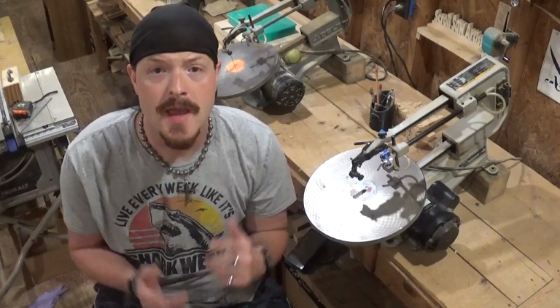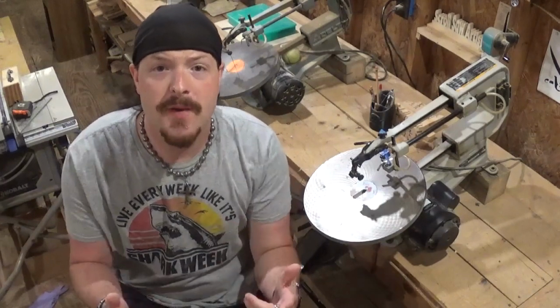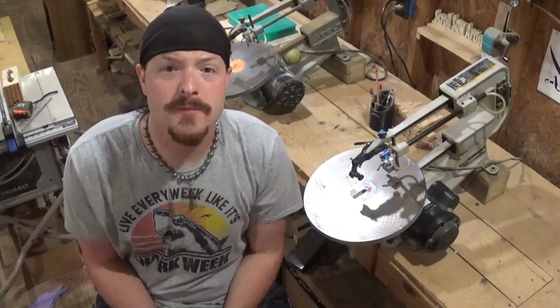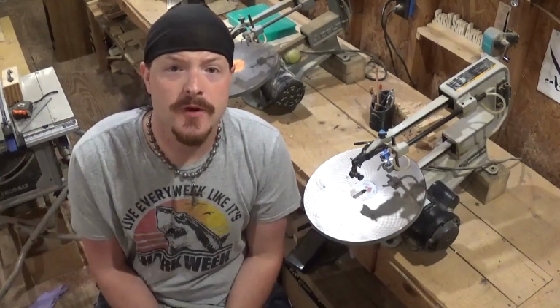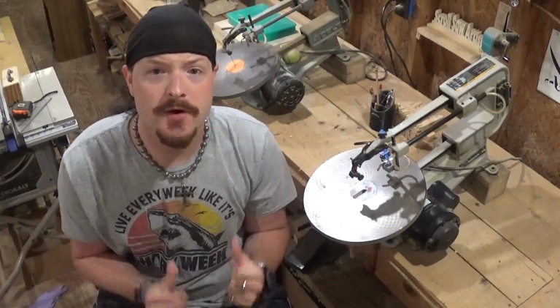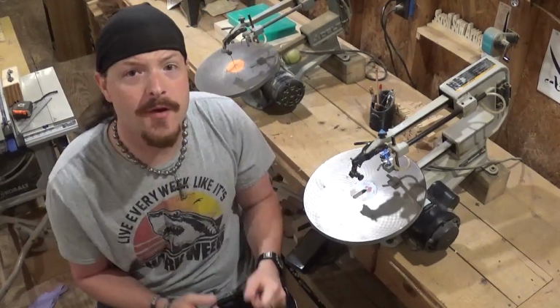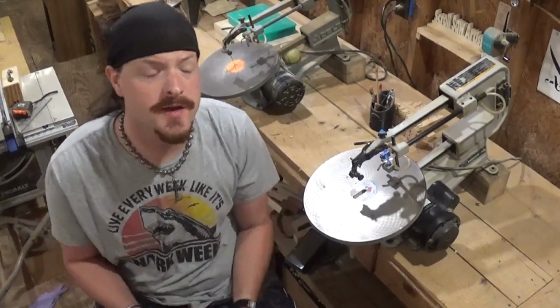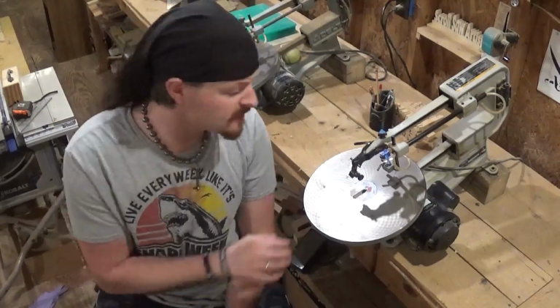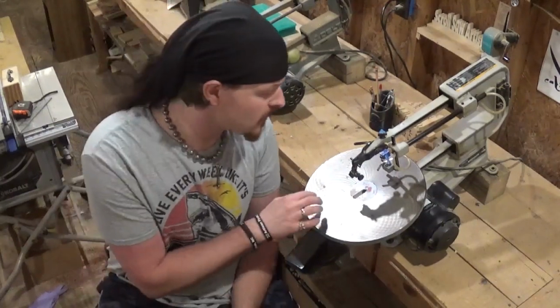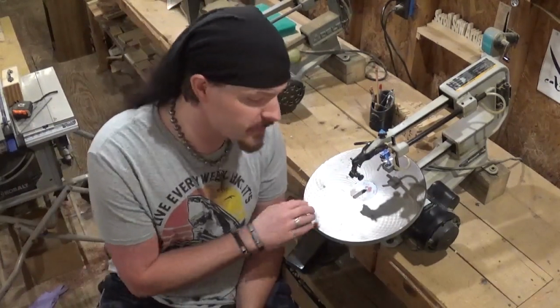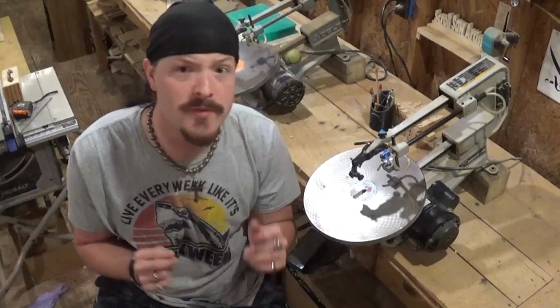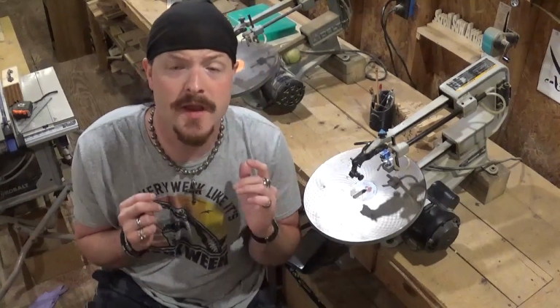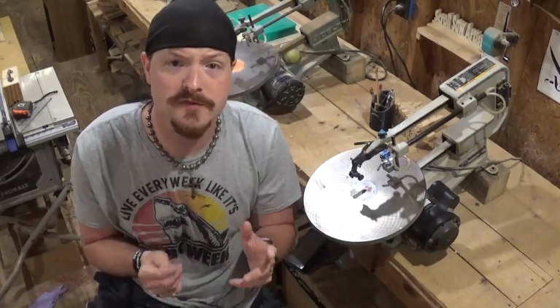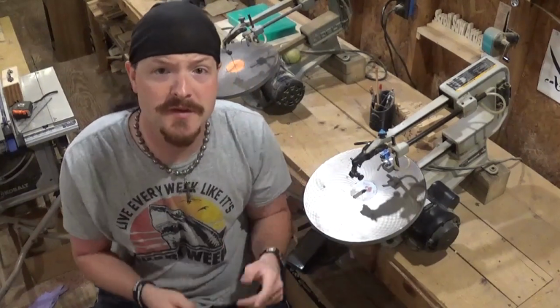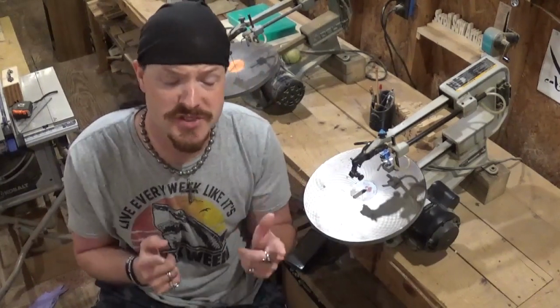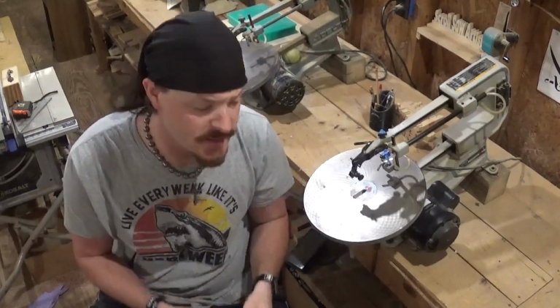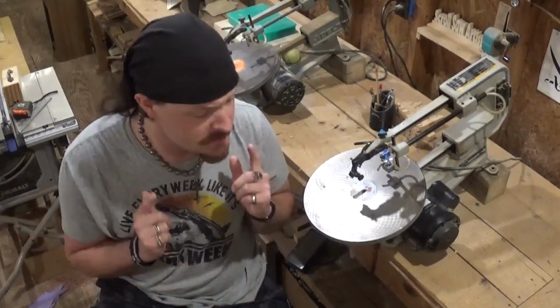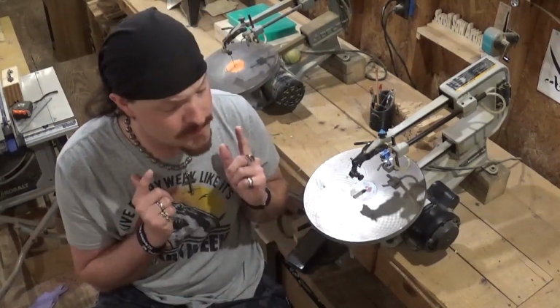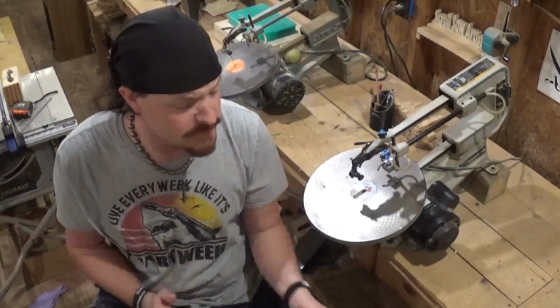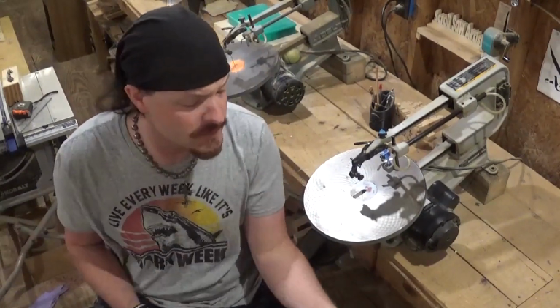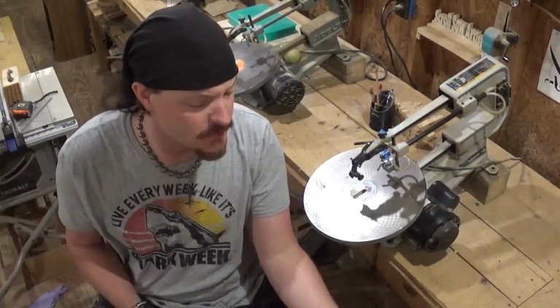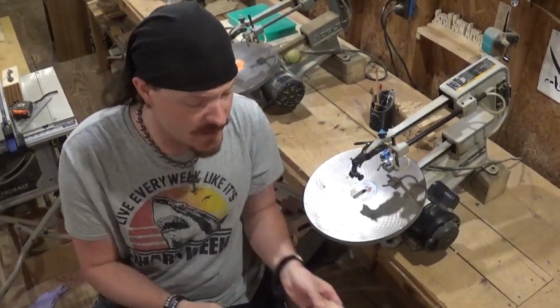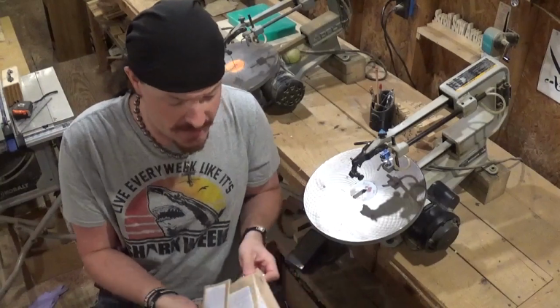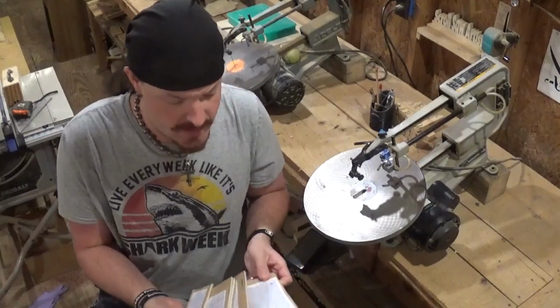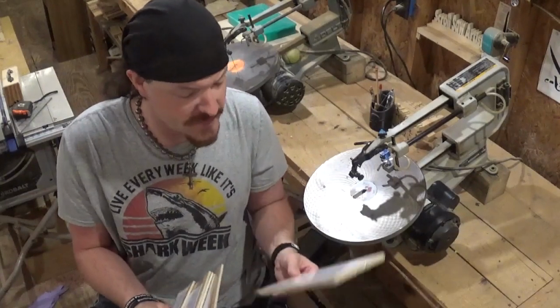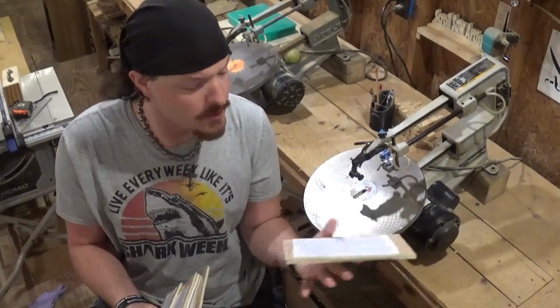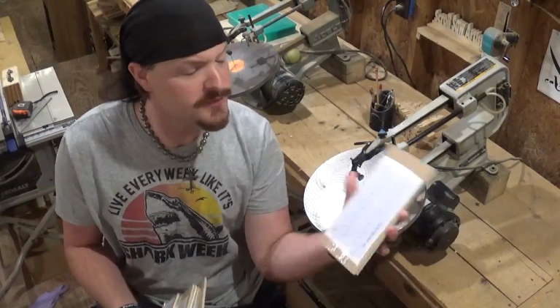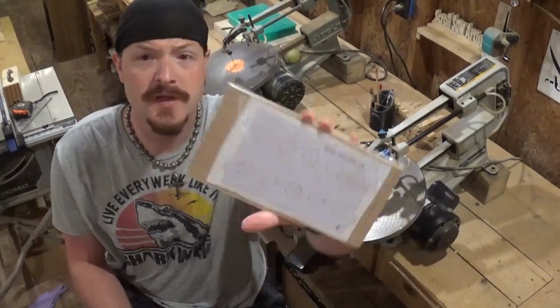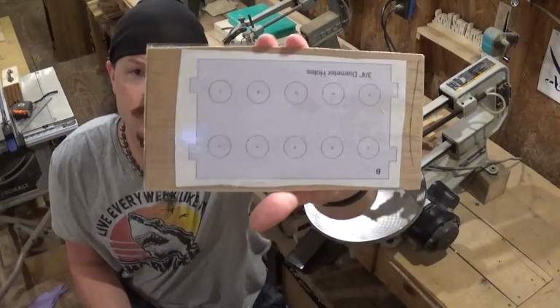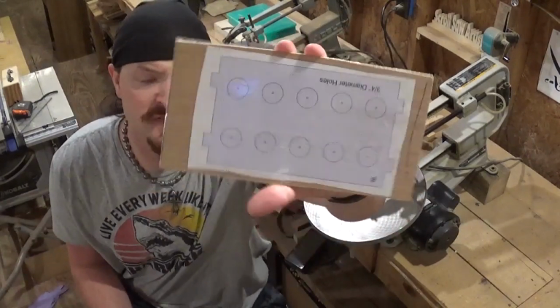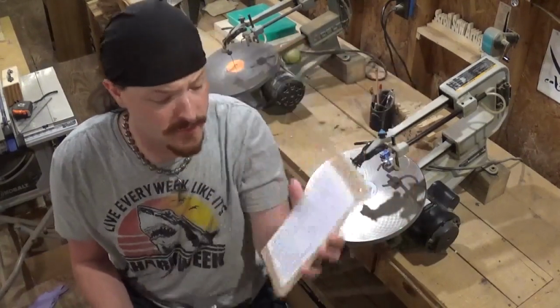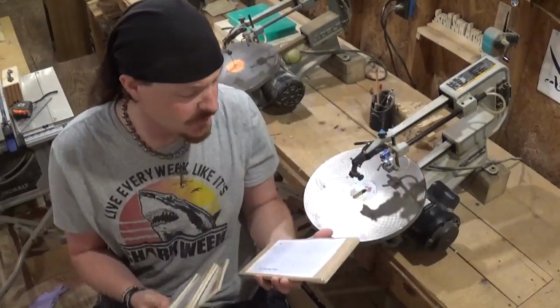Hey everybody, welcome back to the workshop. Artisan Pirate here, and in today's scroll saw project video we're going to be making a scroll saw blade storage caddy. It is designed by Steve Good and it is designed to hold up to 10 different types of scroll saw blades.